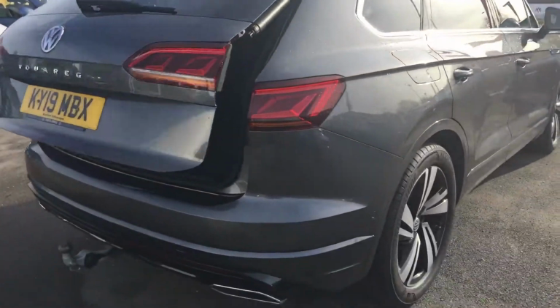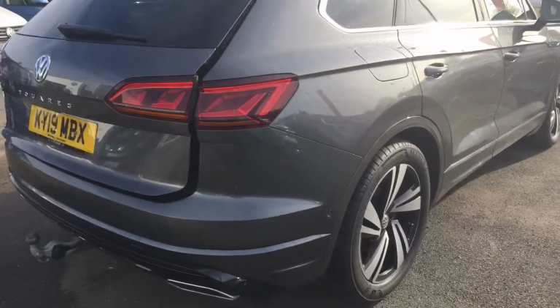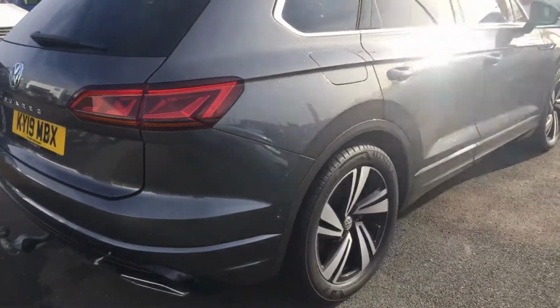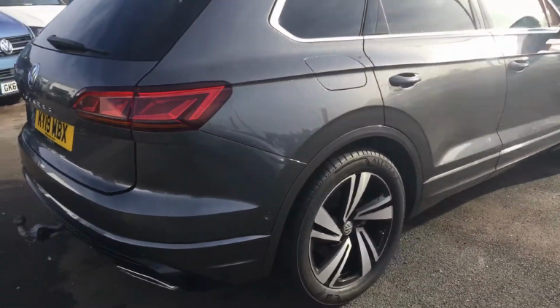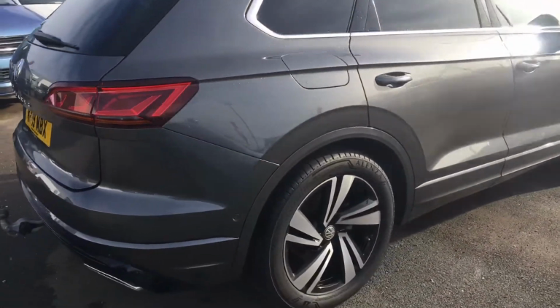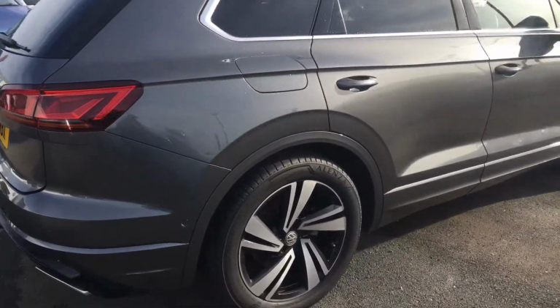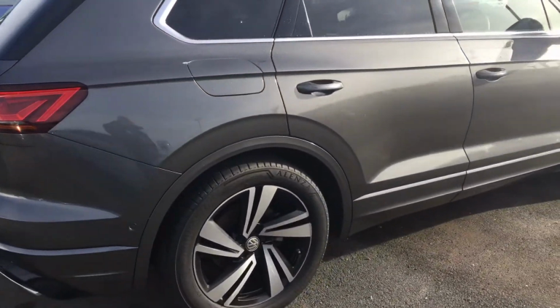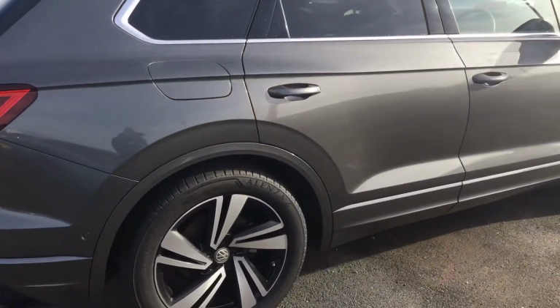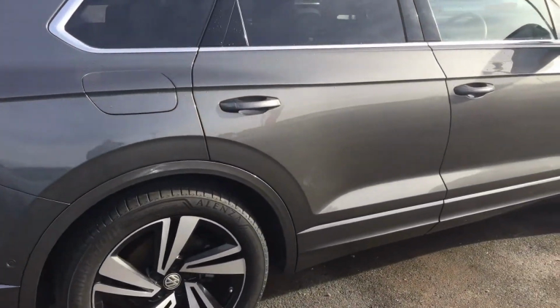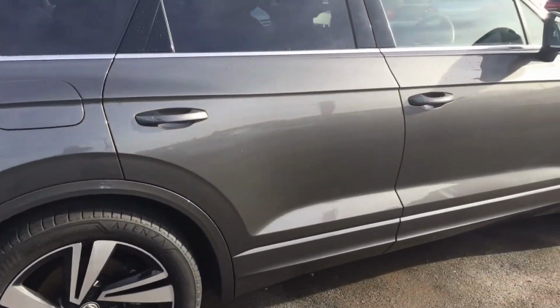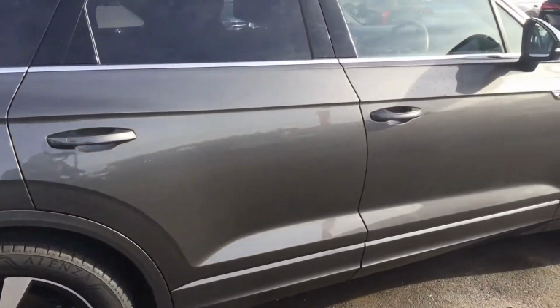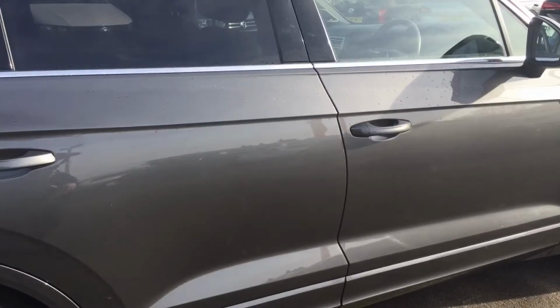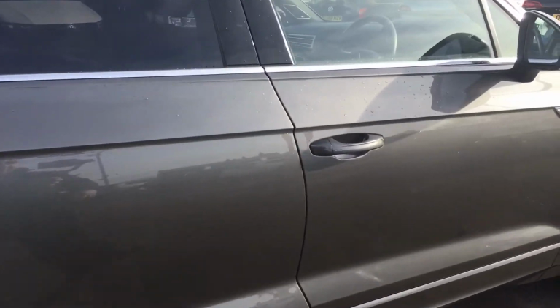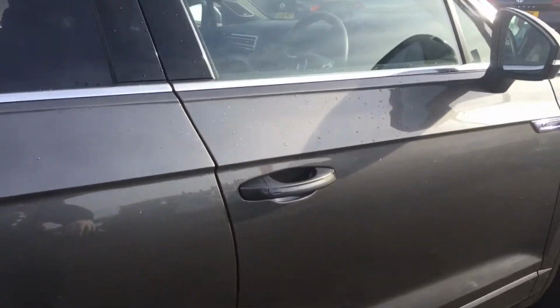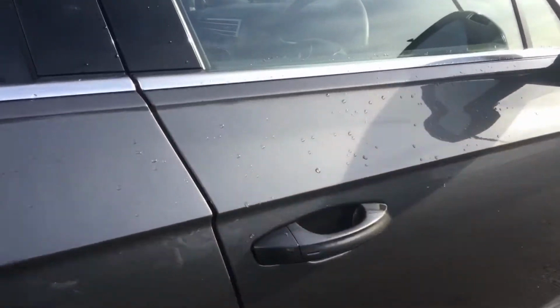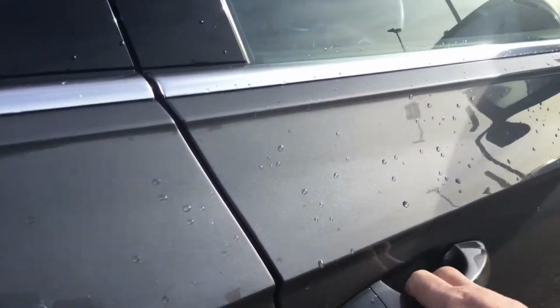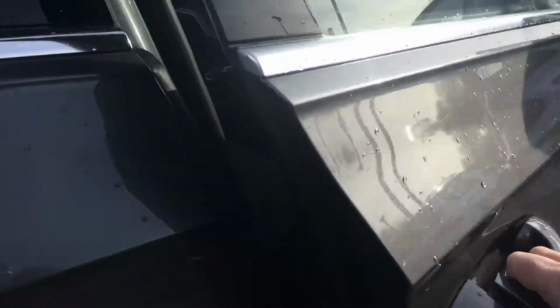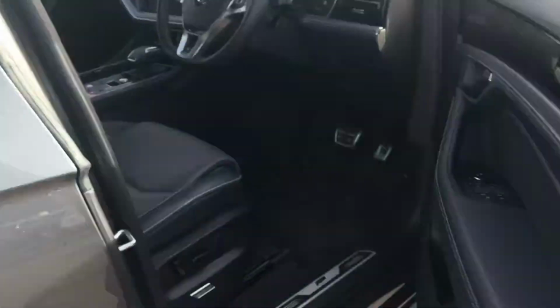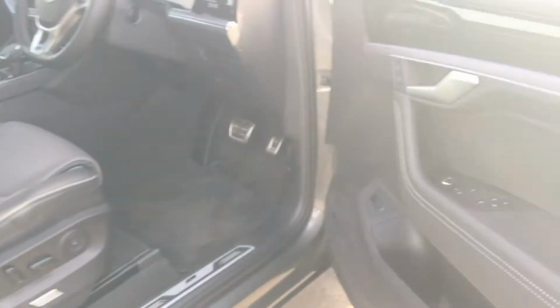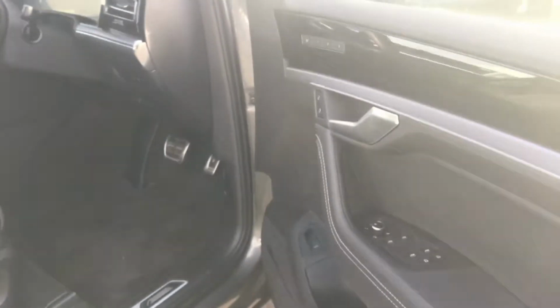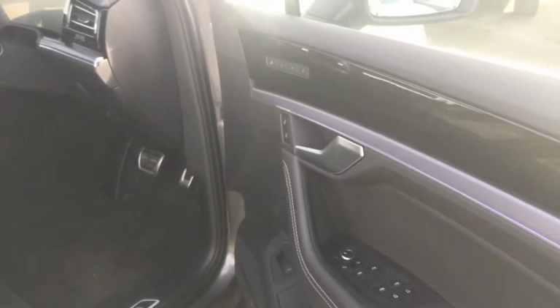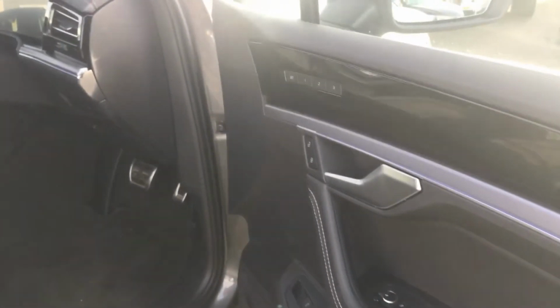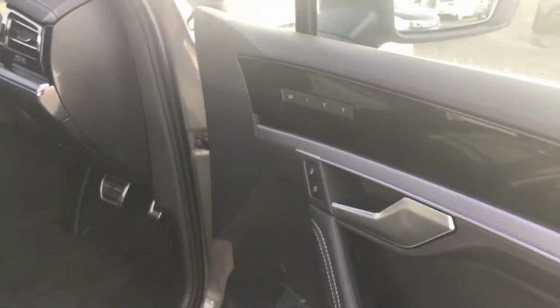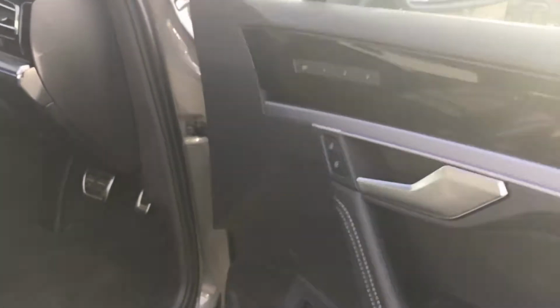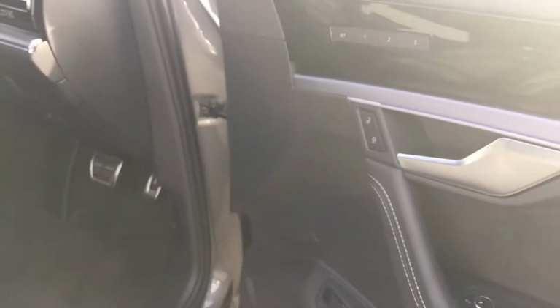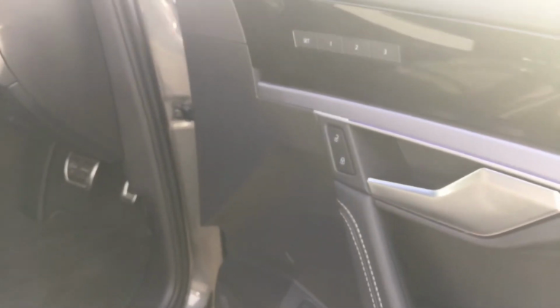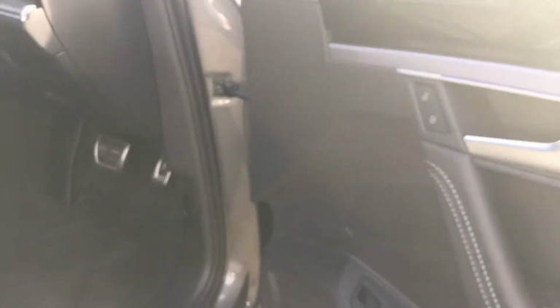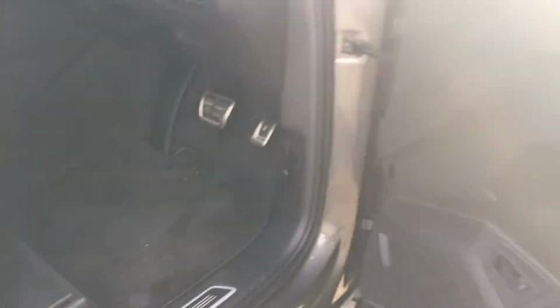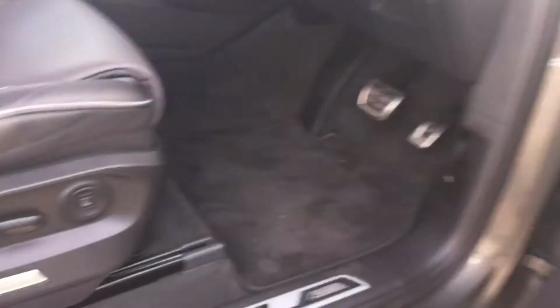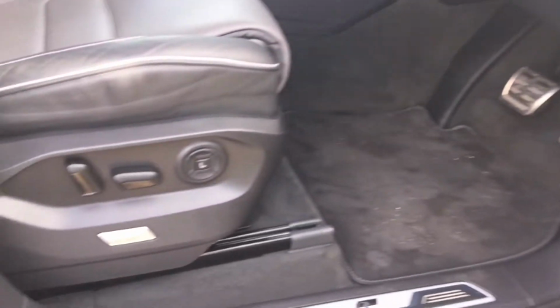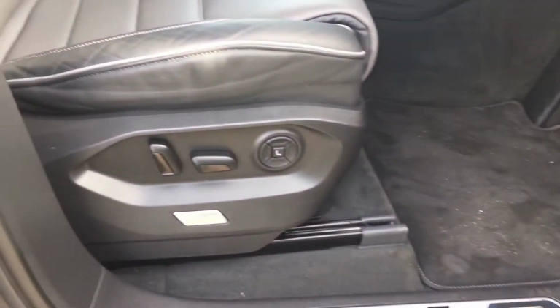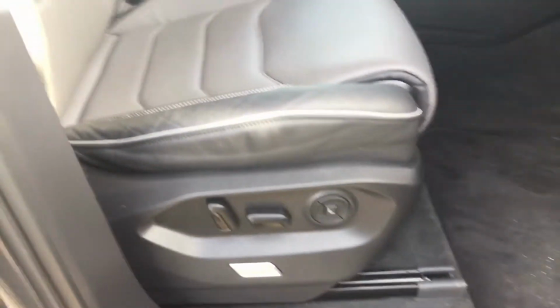Absolutely fantastic car this — a massive spec and I'm sure it won't hang around for long. On the interior you've got your memory seats and massage seats.